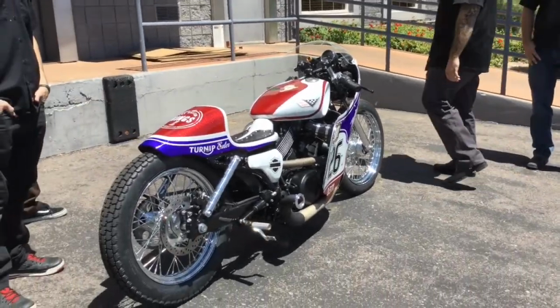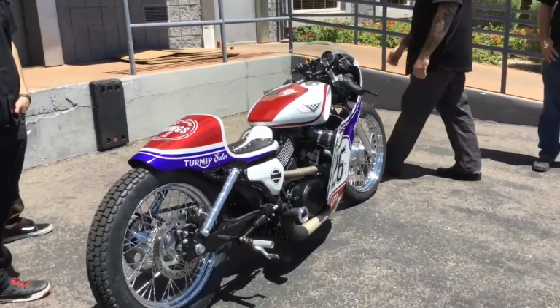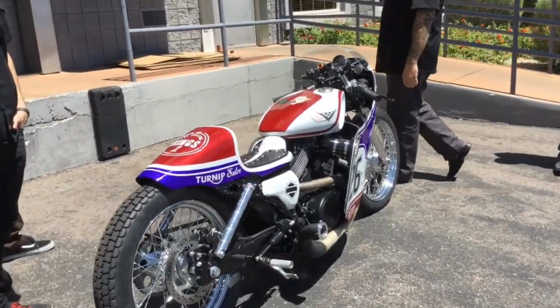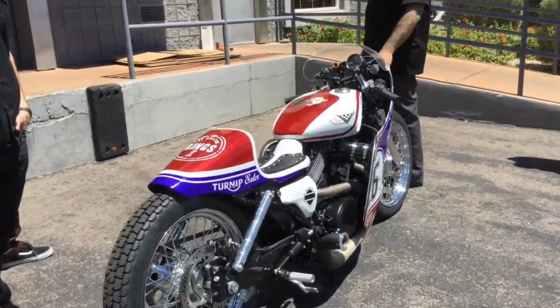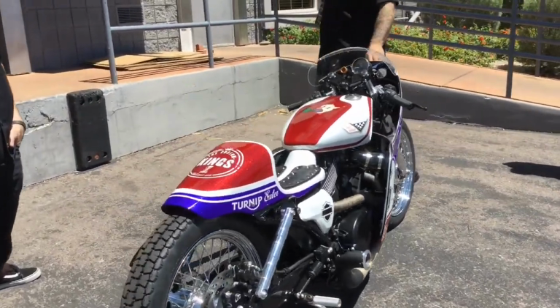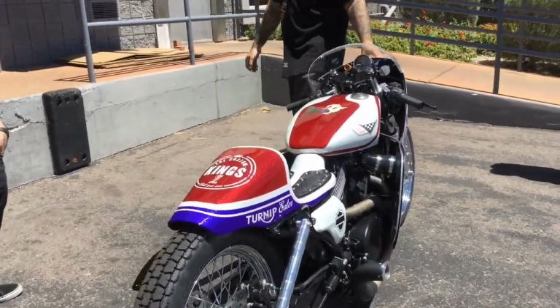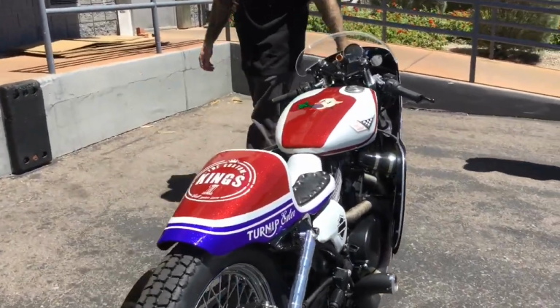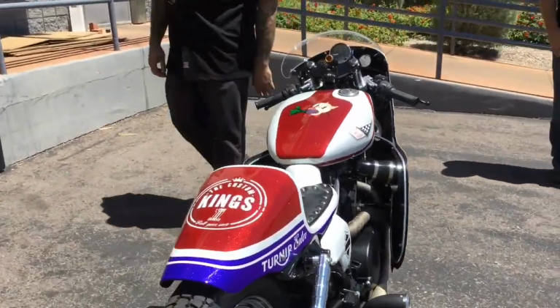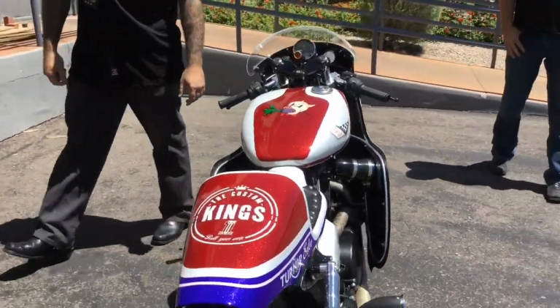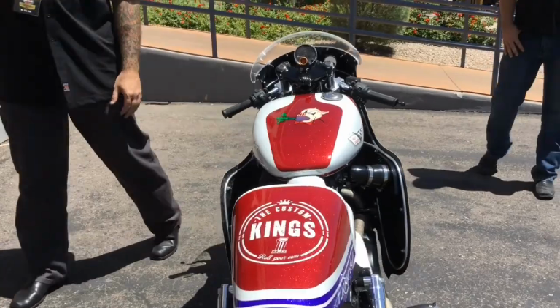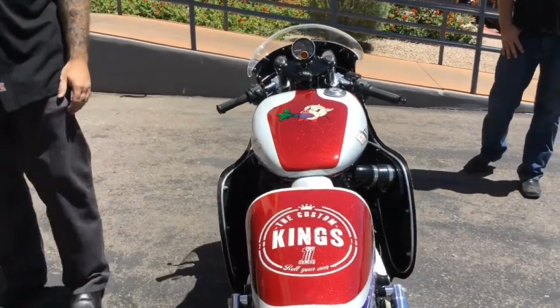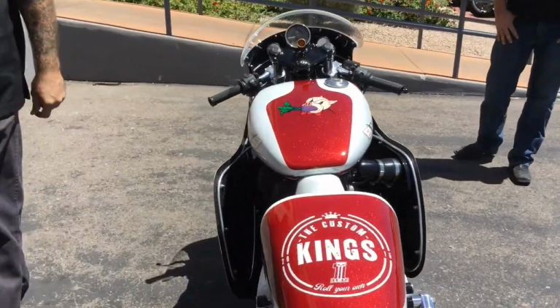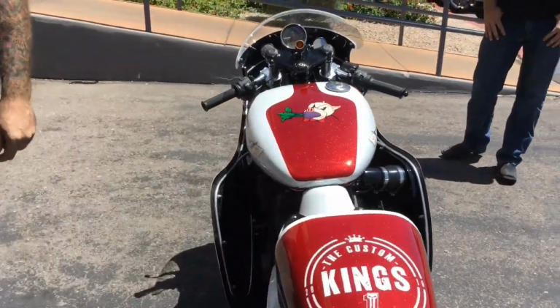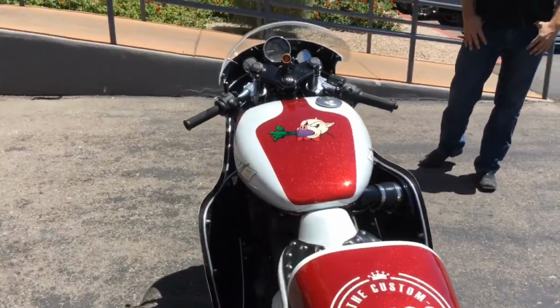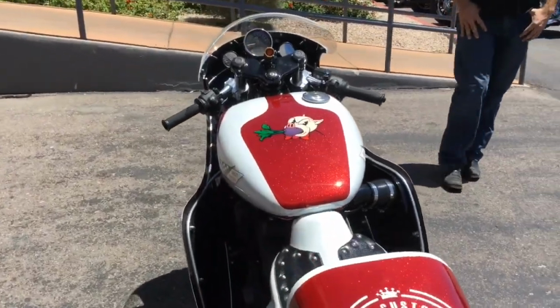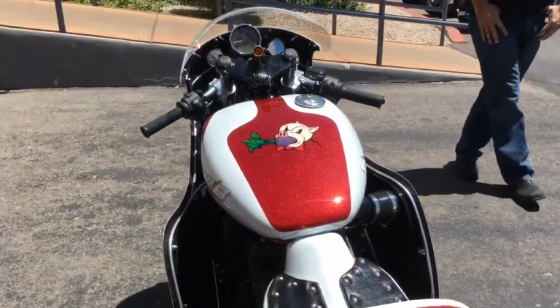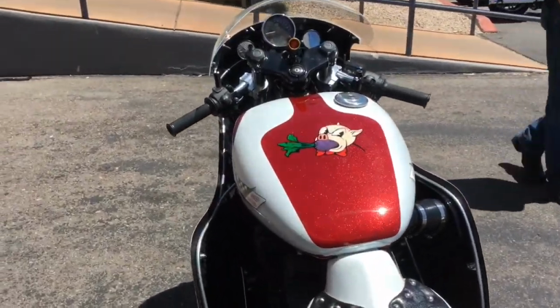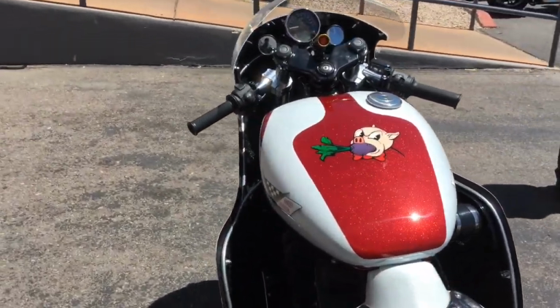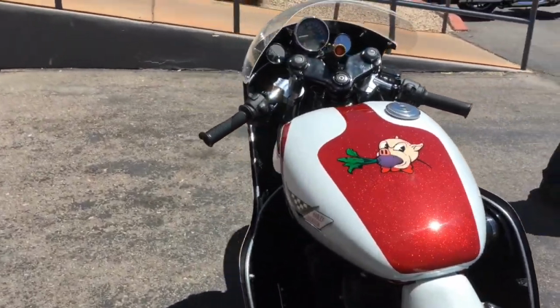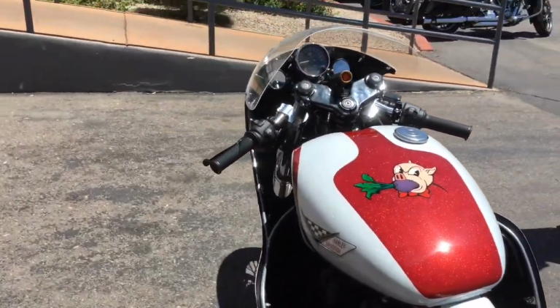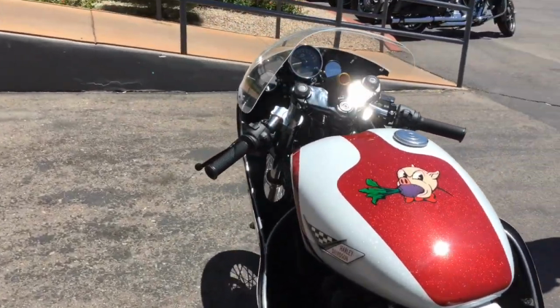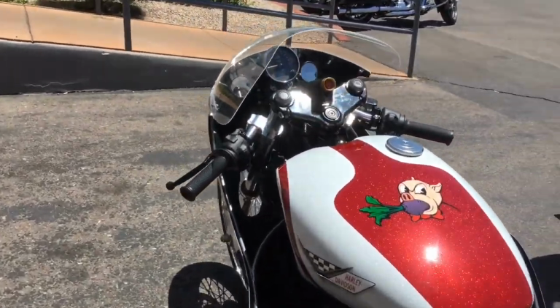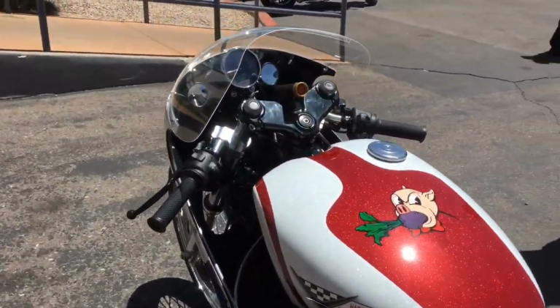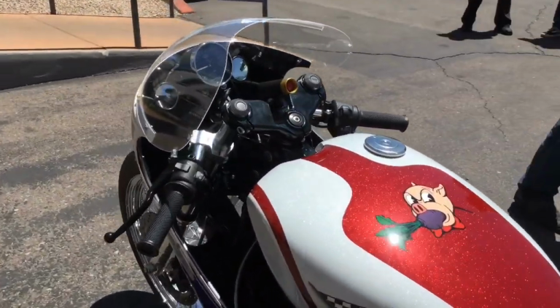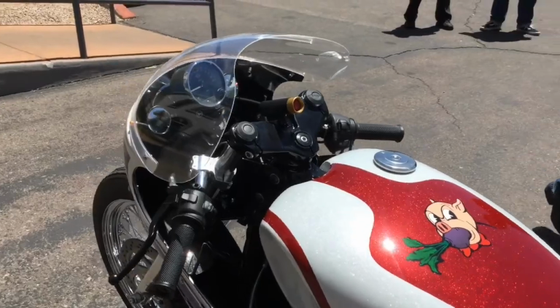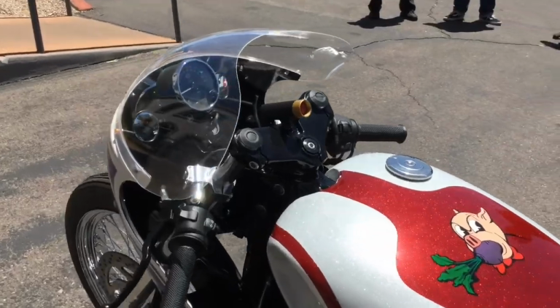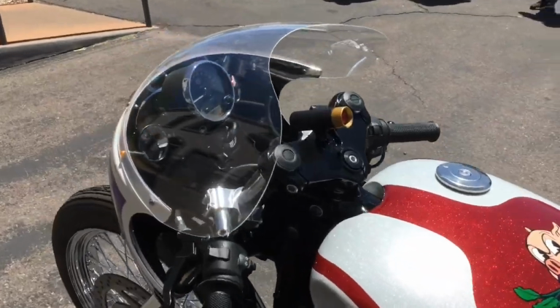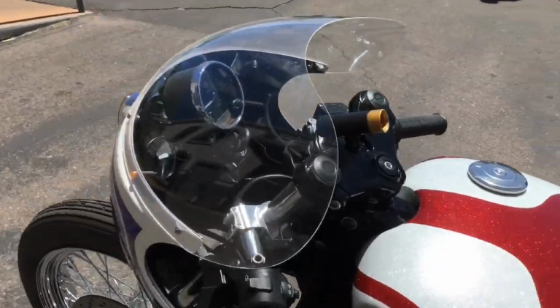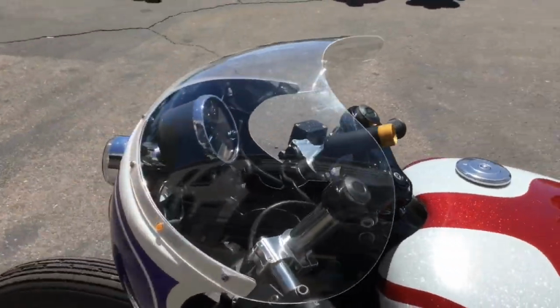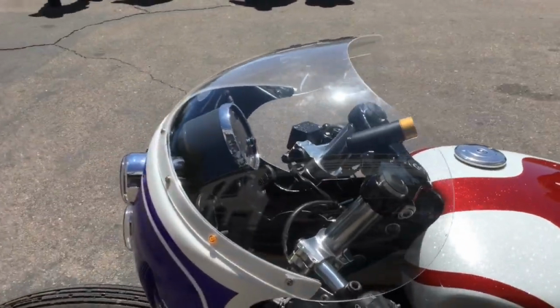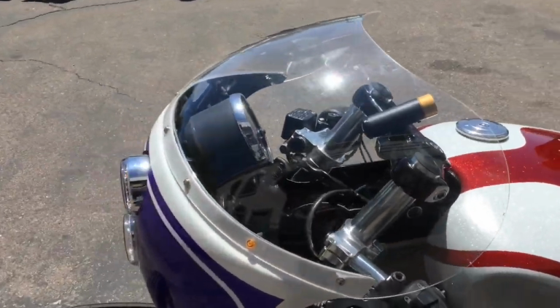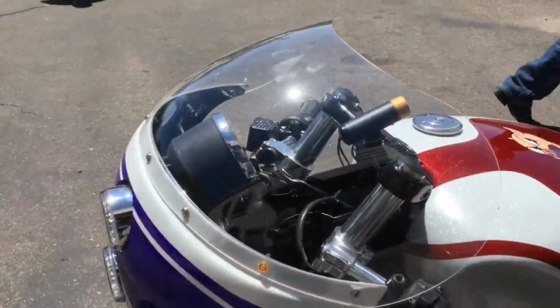We're running the Harley-Davidson Daymaker fog lamps in the front. We tried to do as much Harley P&A on this bike as possible, and we still really wanted to make it look custom.